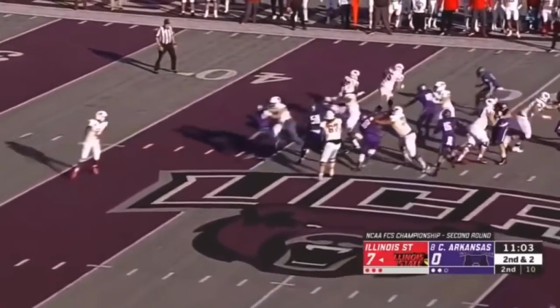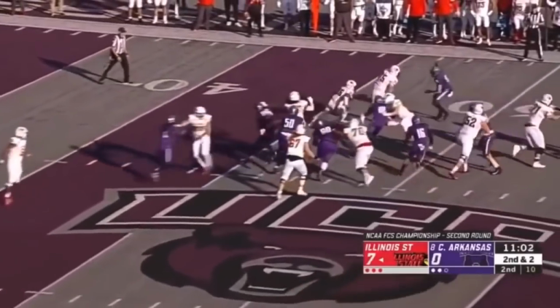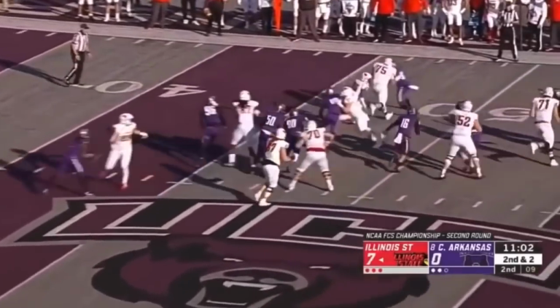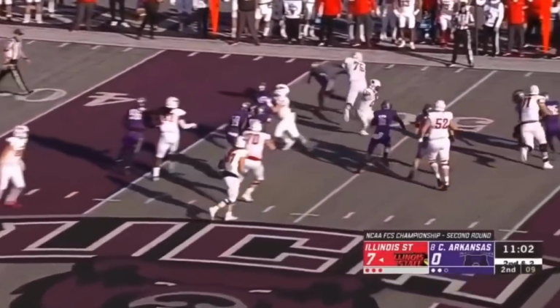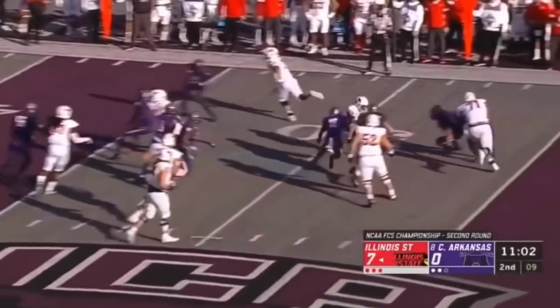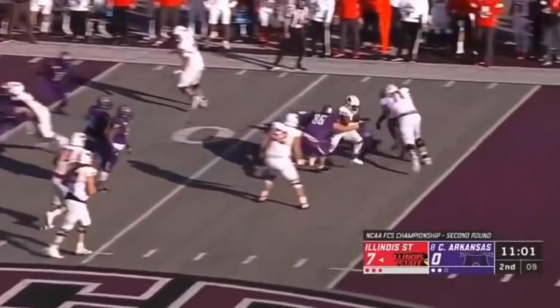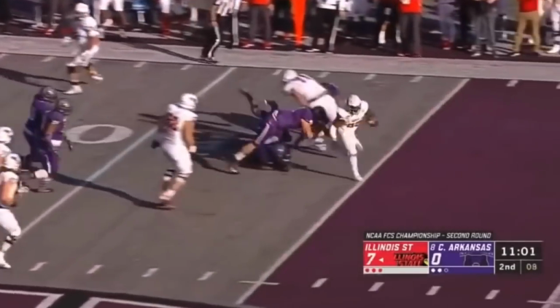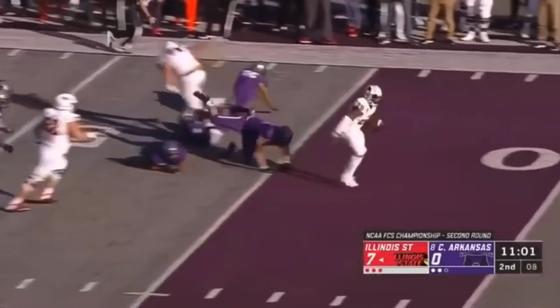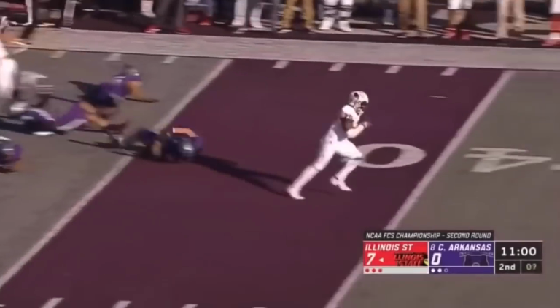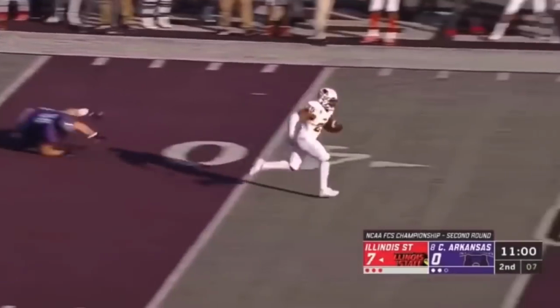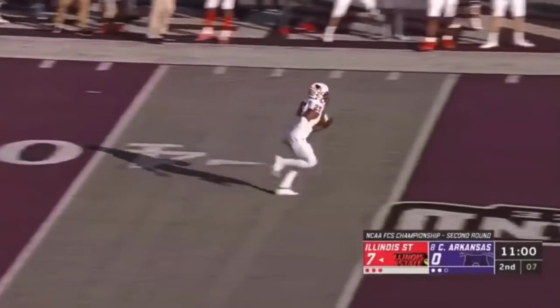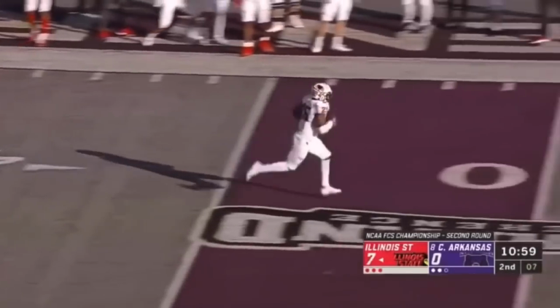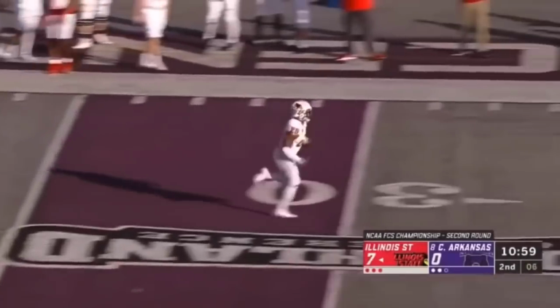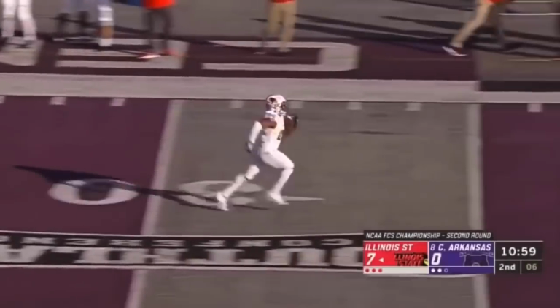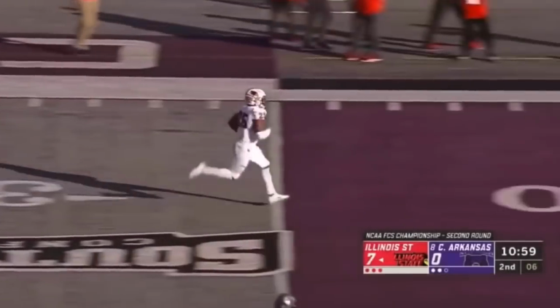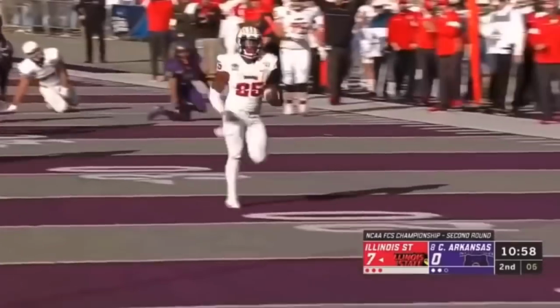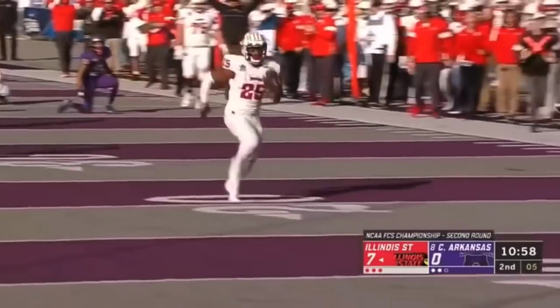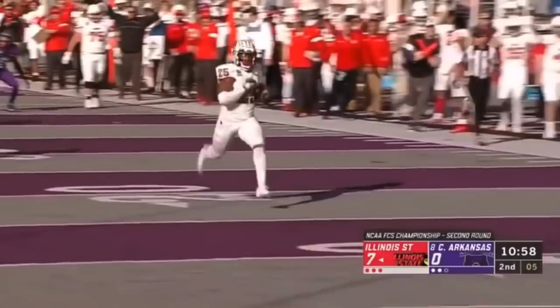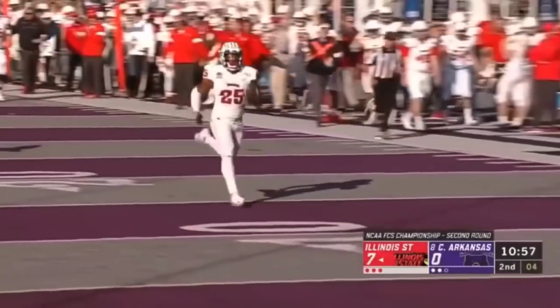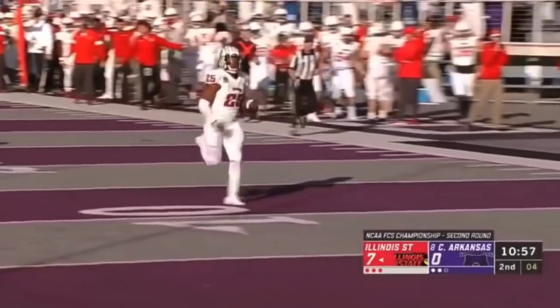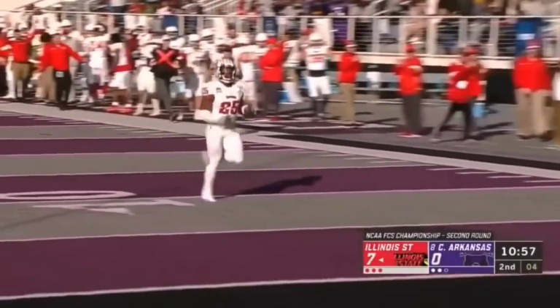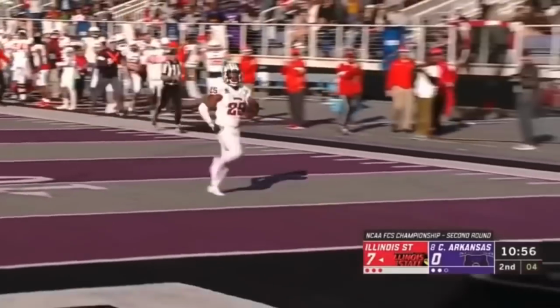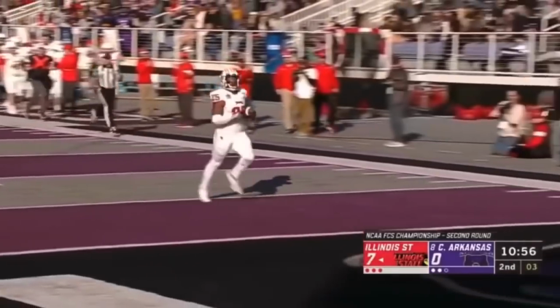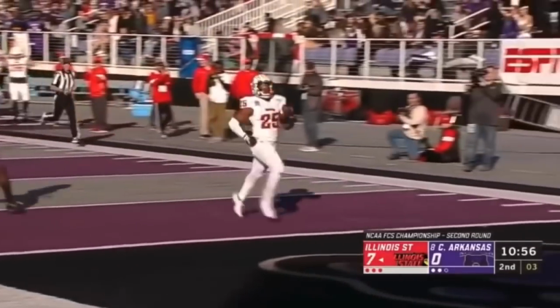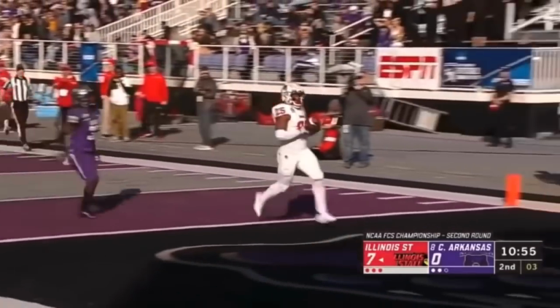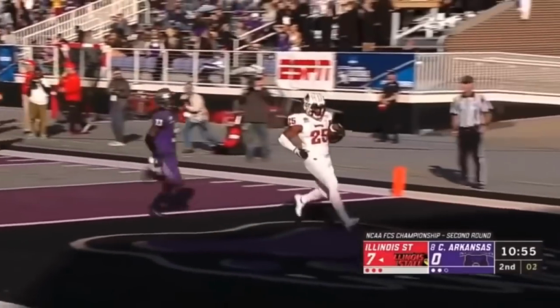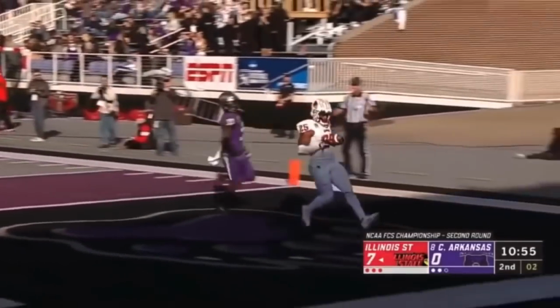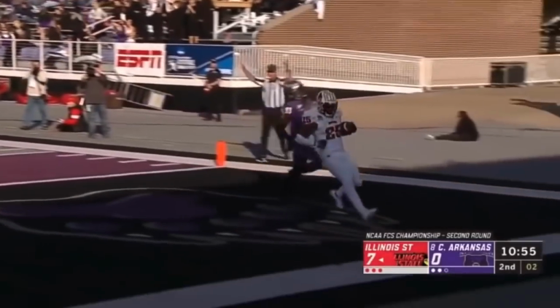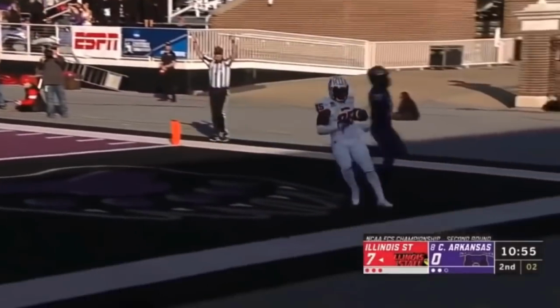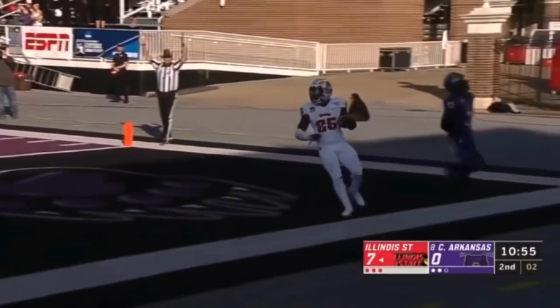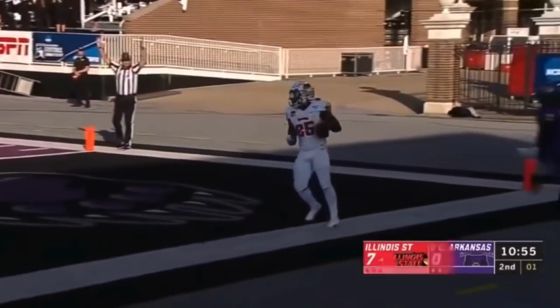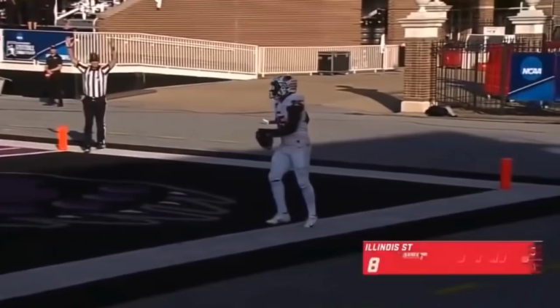Second down and two. Look at the patience by Robinson, and there he goes! 51 yards — Robinson strikes!